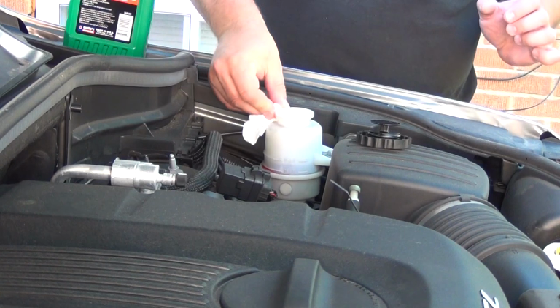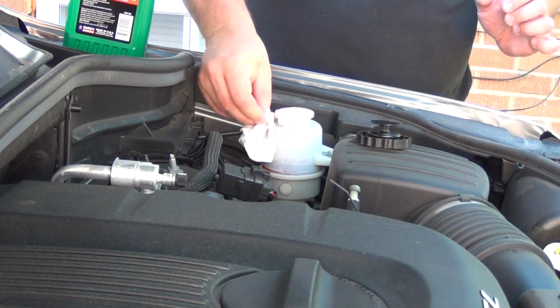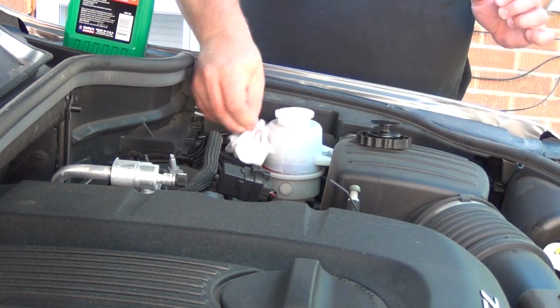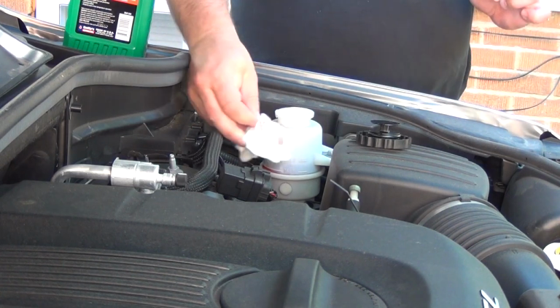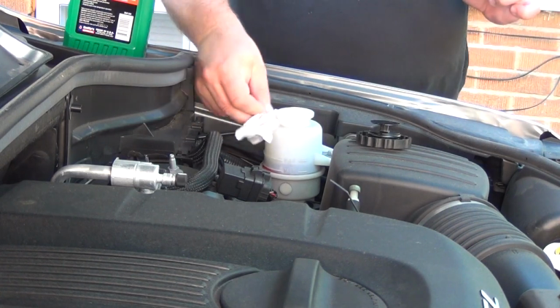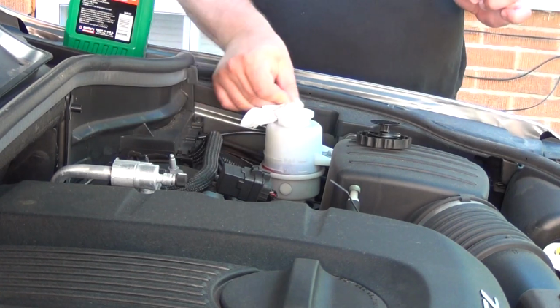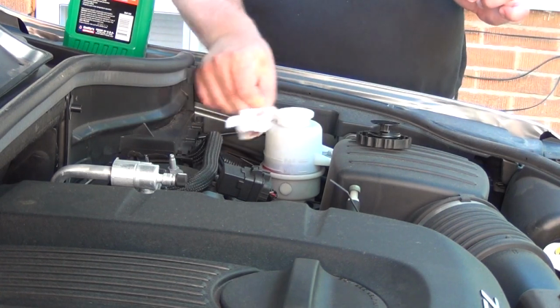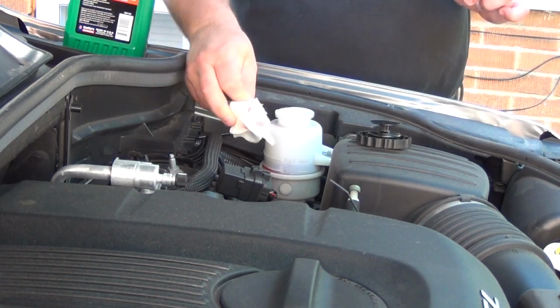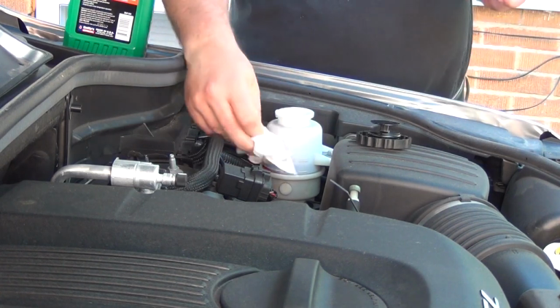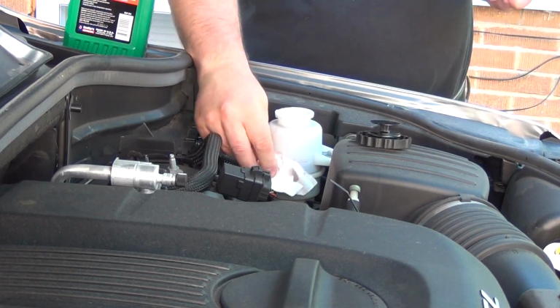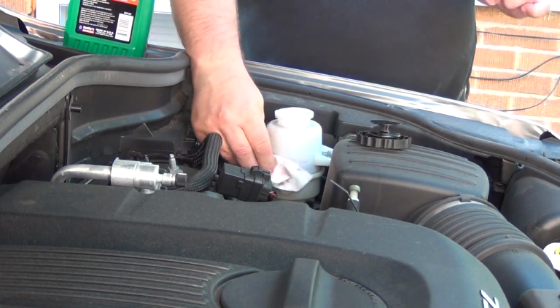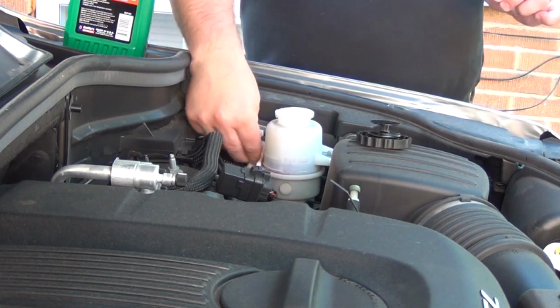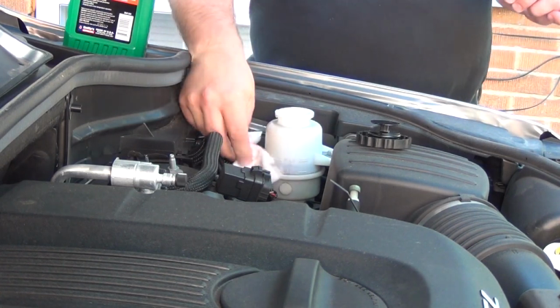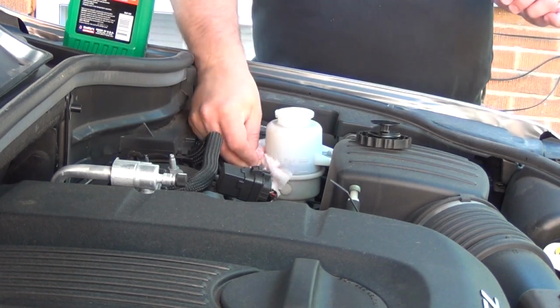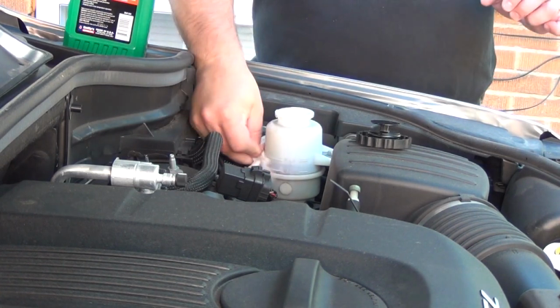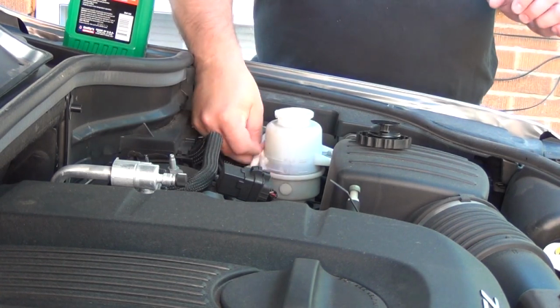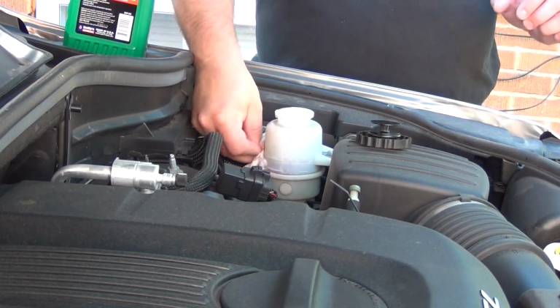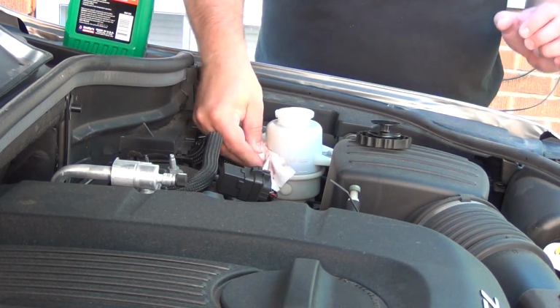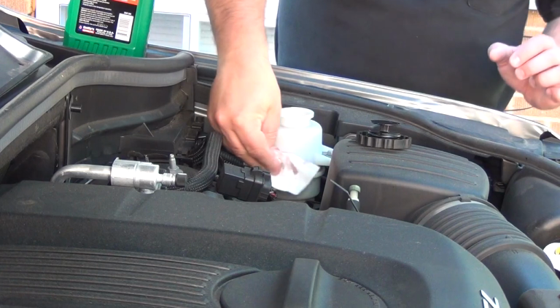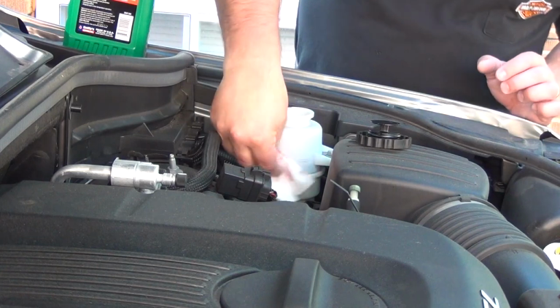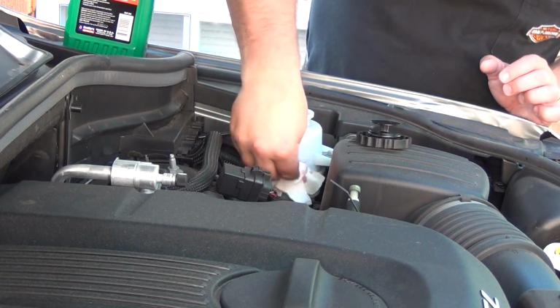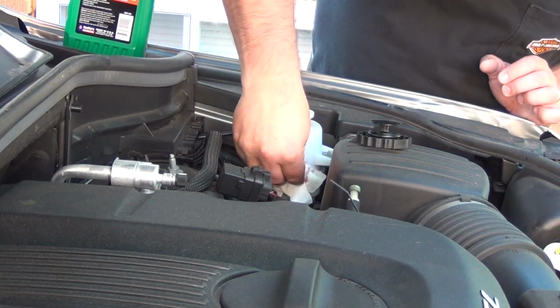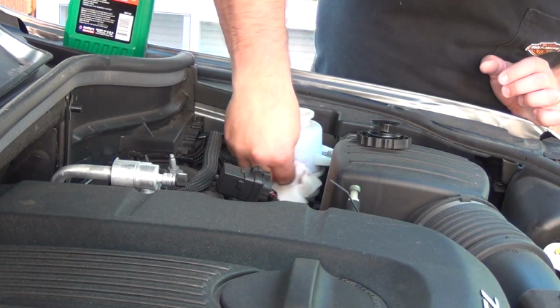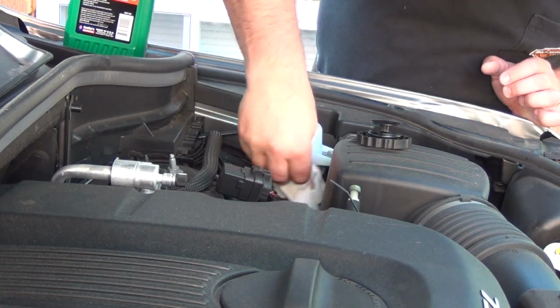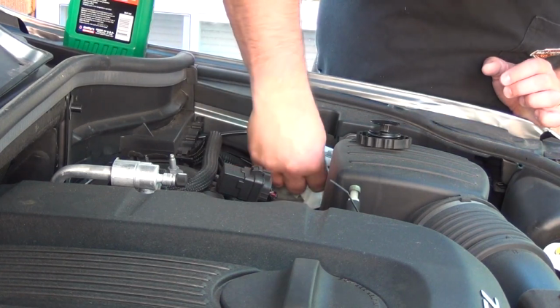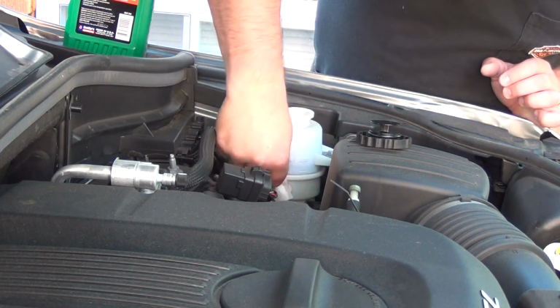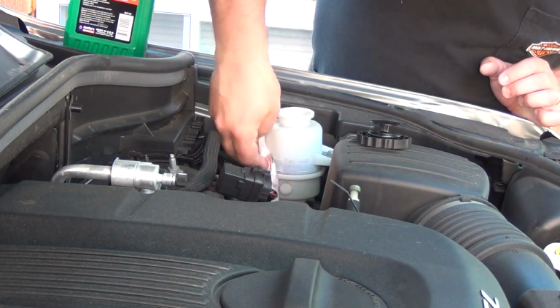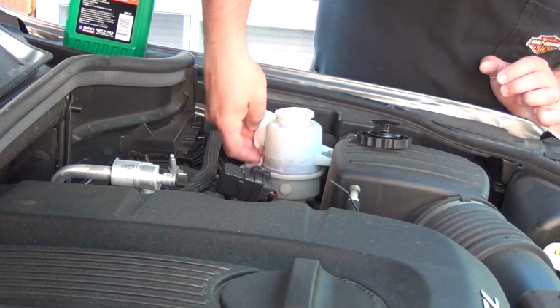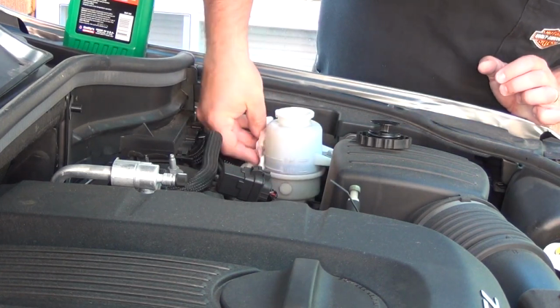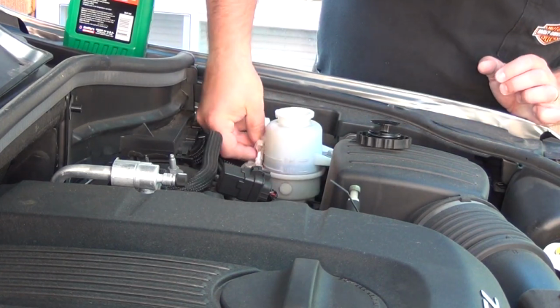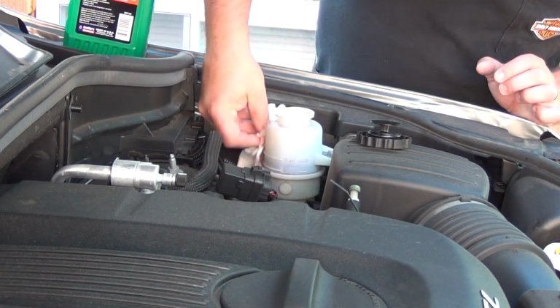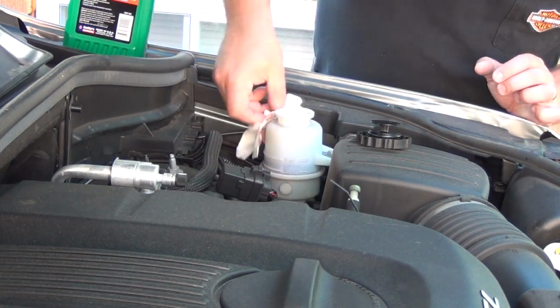I guess the guy in the store did not know what oil I need. Make sure you research the oil you need by yourself. Do not trust the guy at the auto parts store.